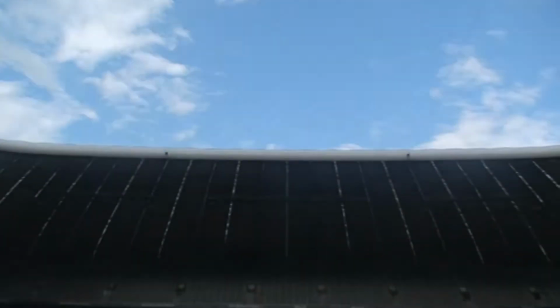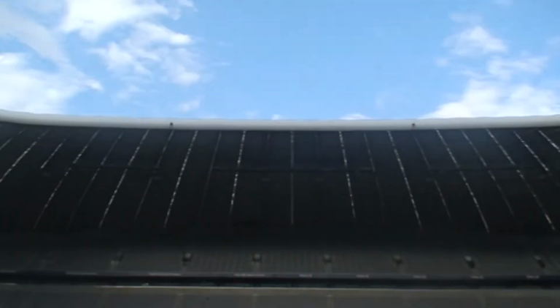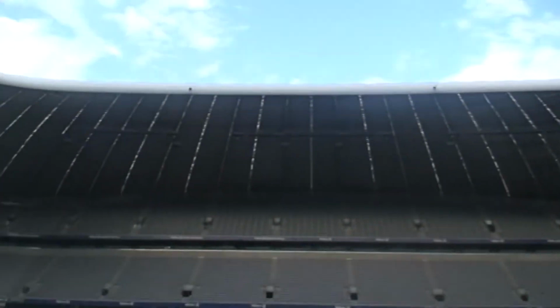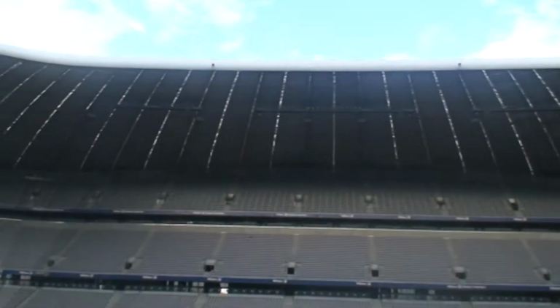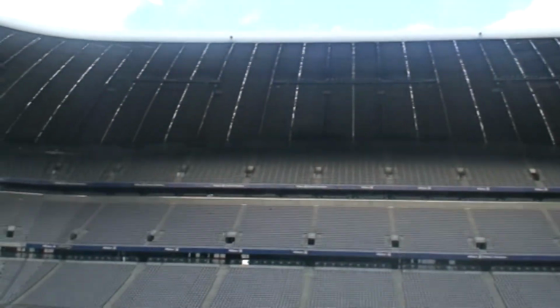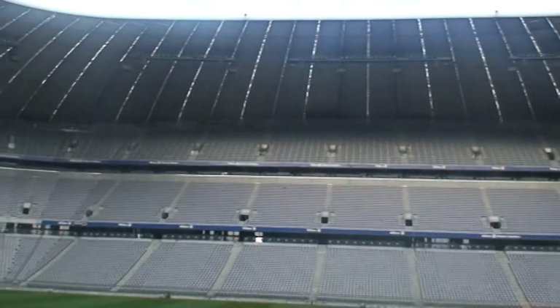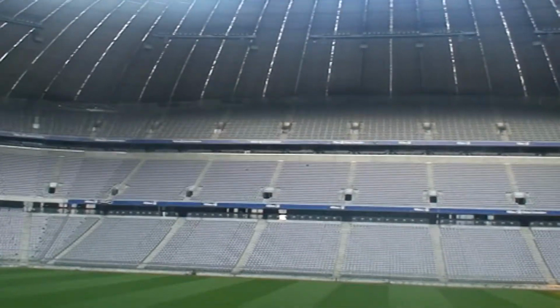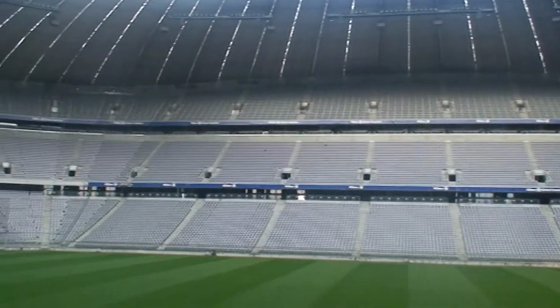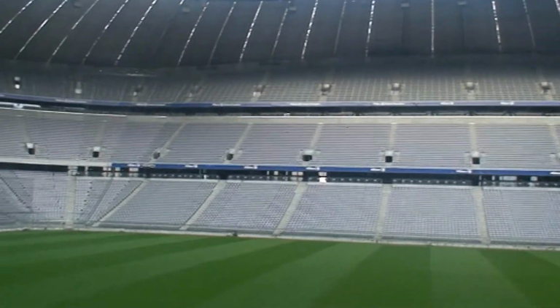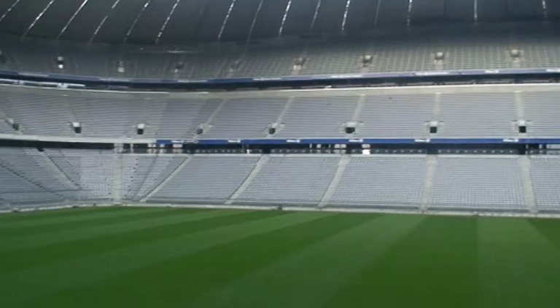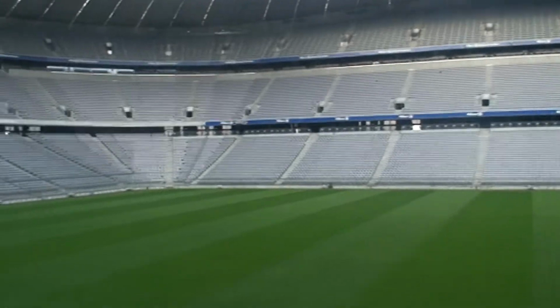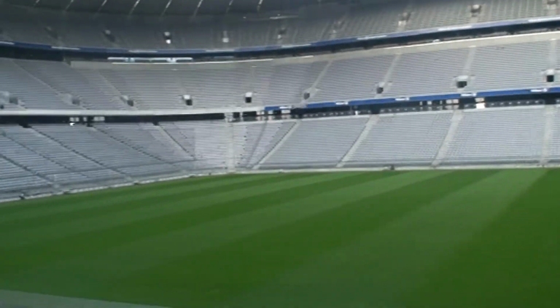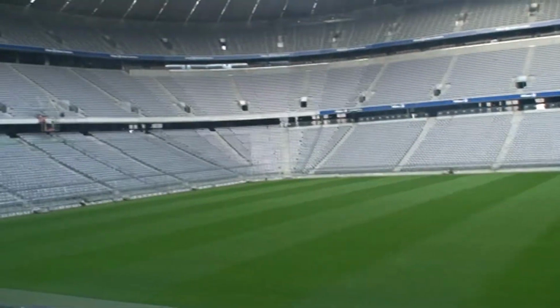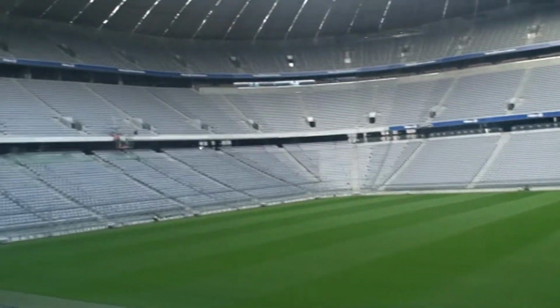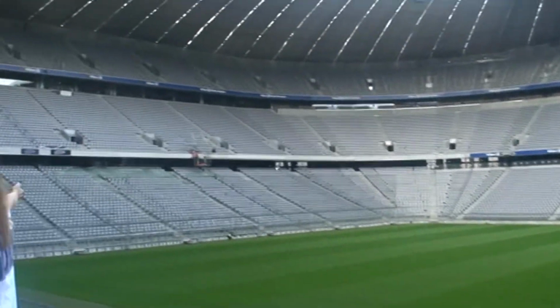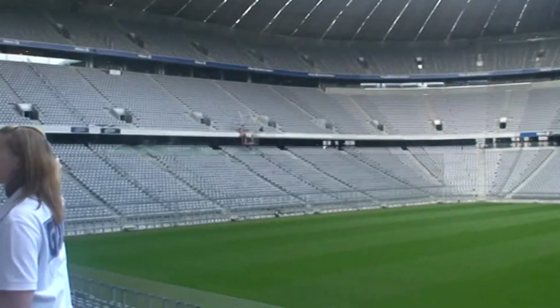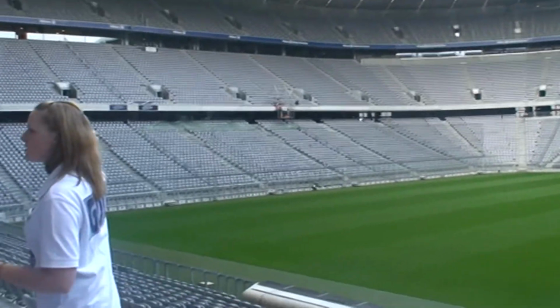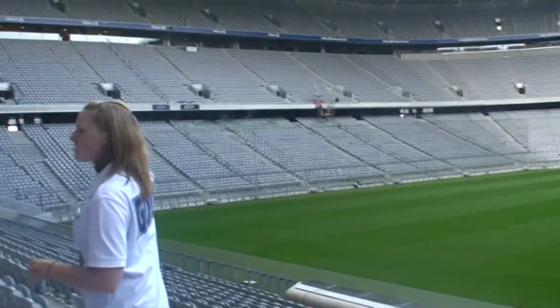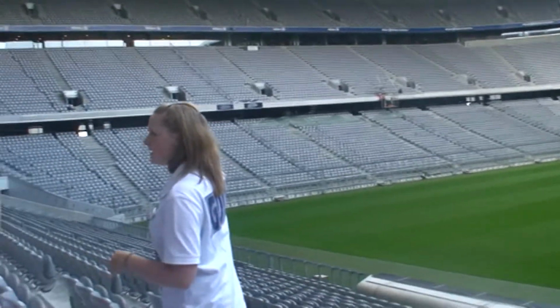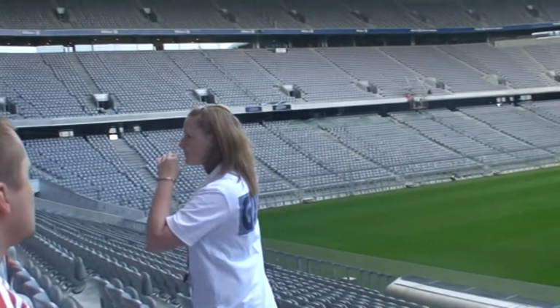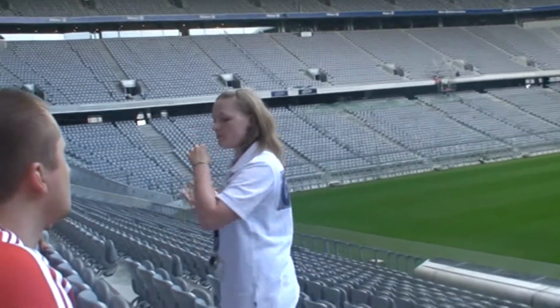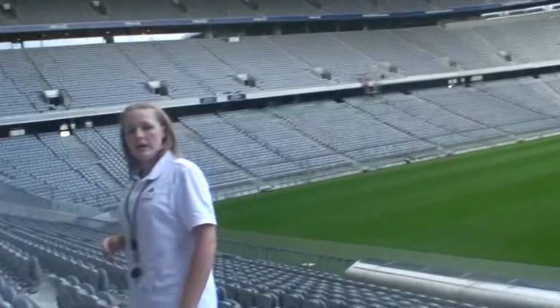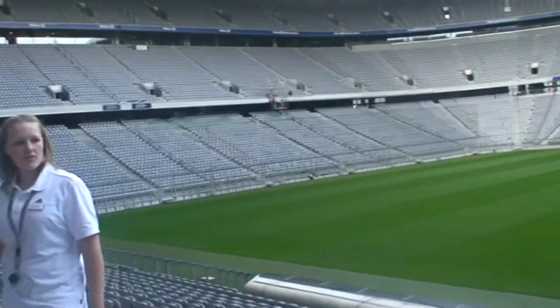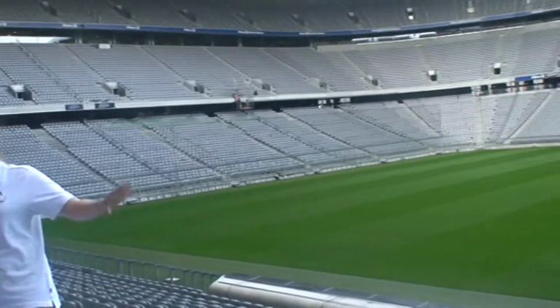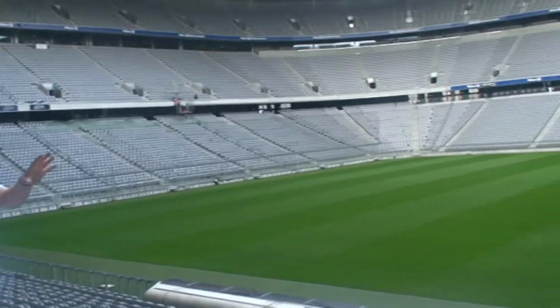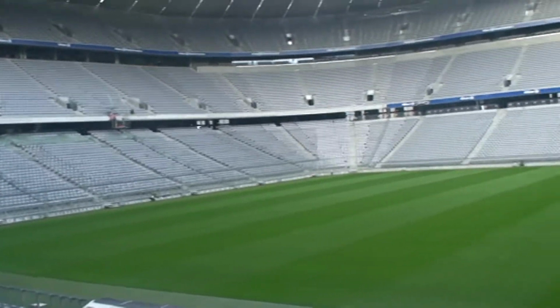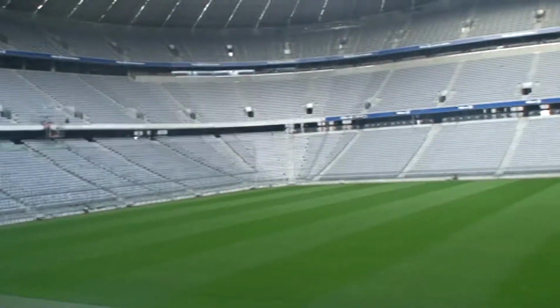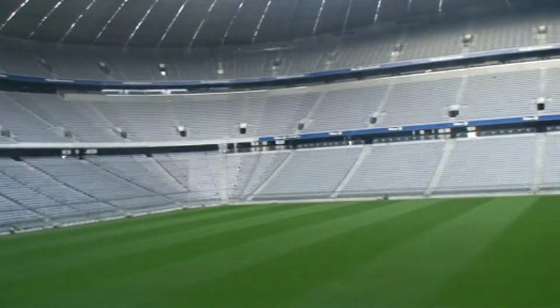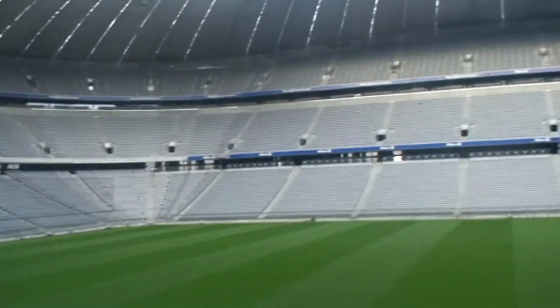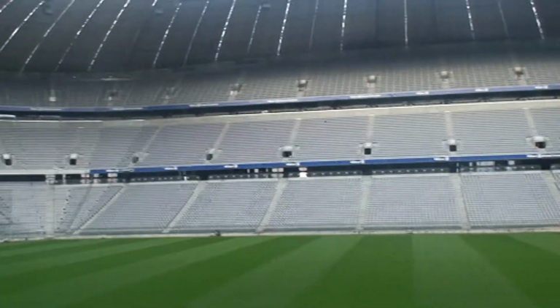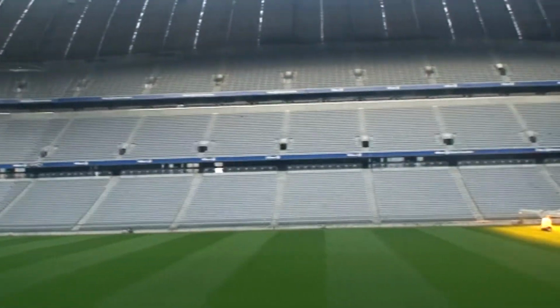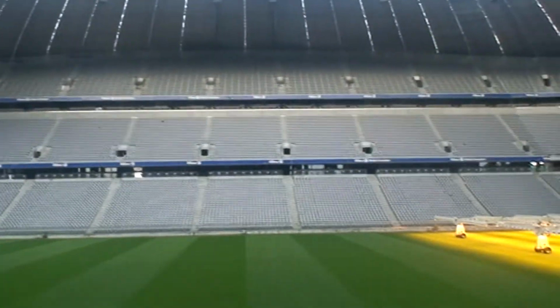Now we only have to change the pitch at least one time per season. This other part over here has been in there since October 2008. At the moment there are no markings, no goals, nothing in here.